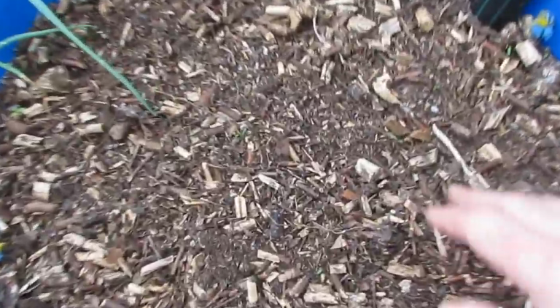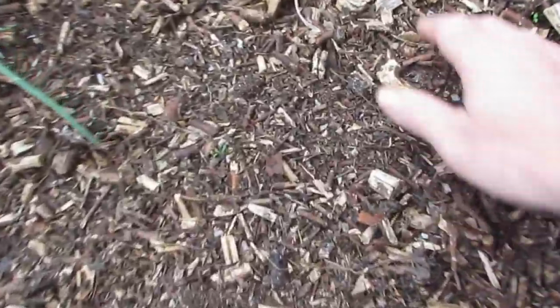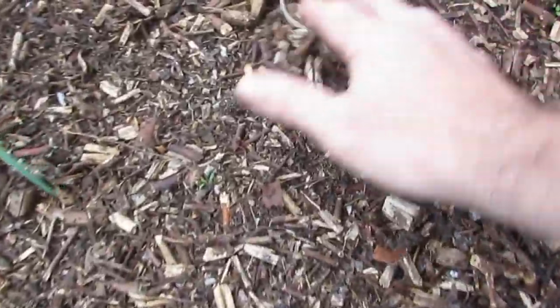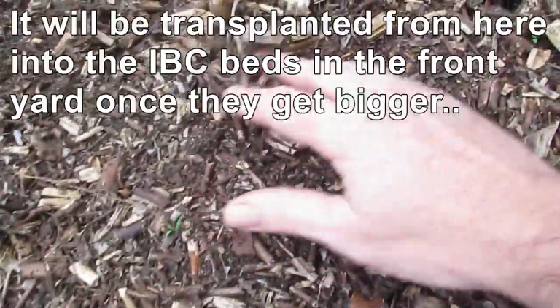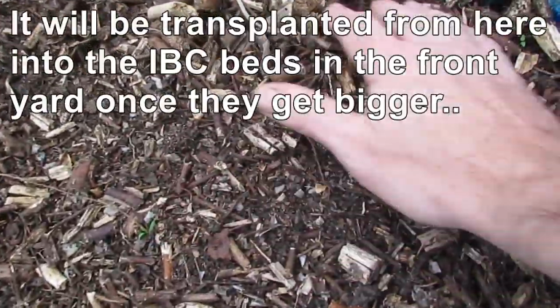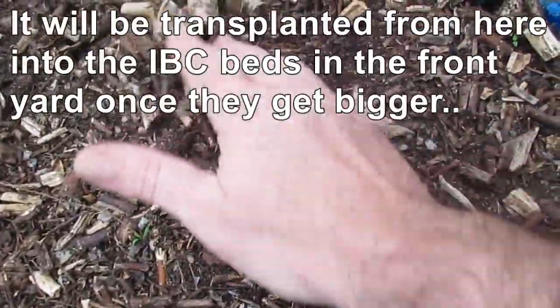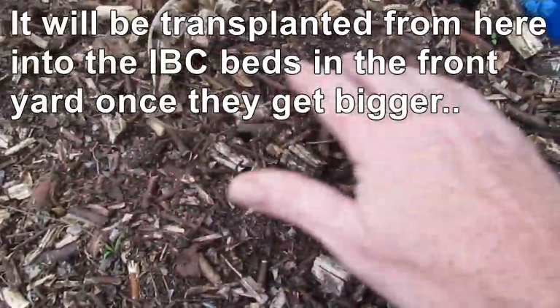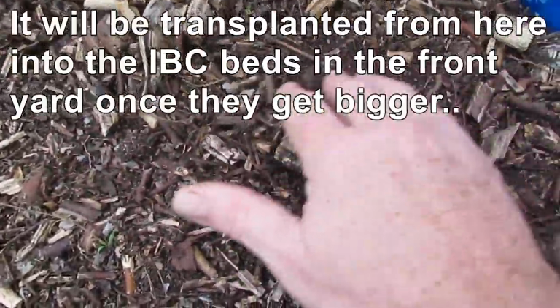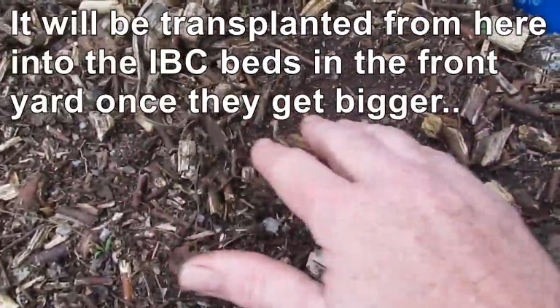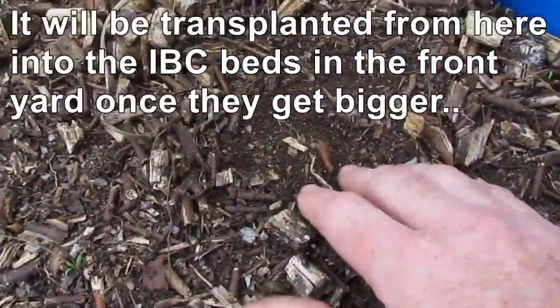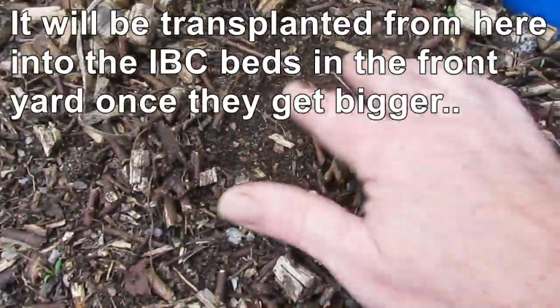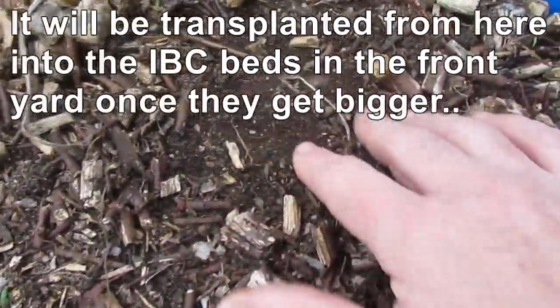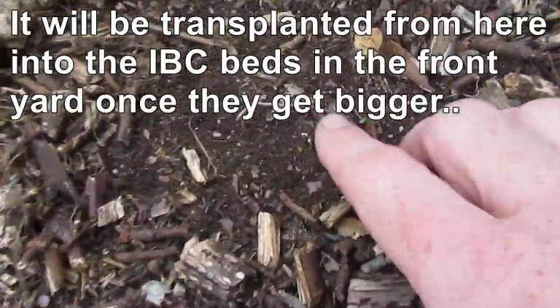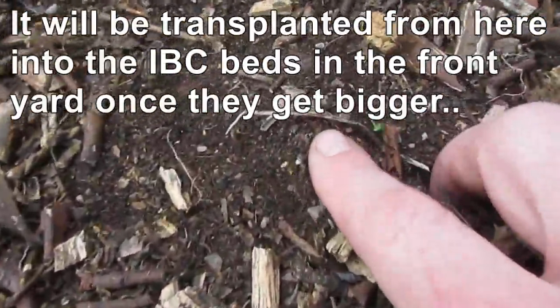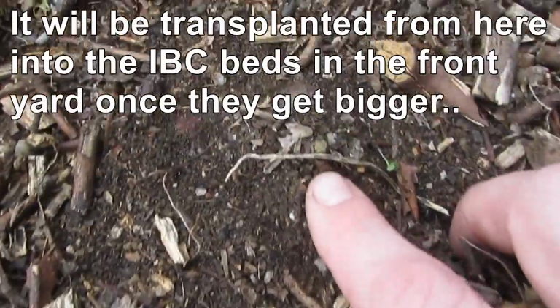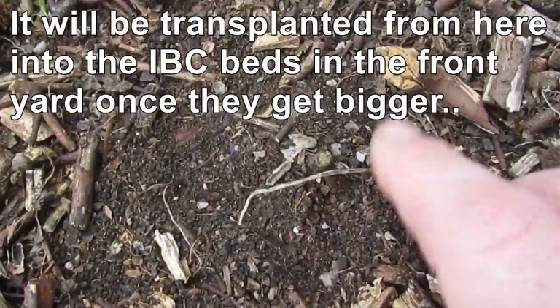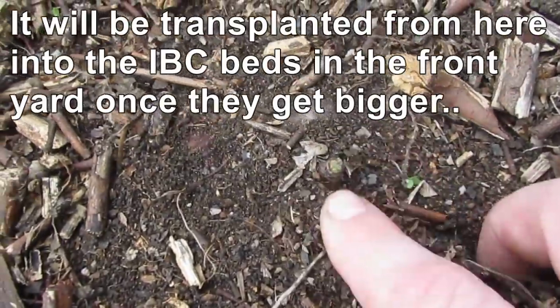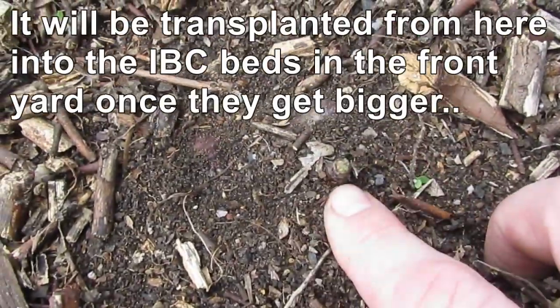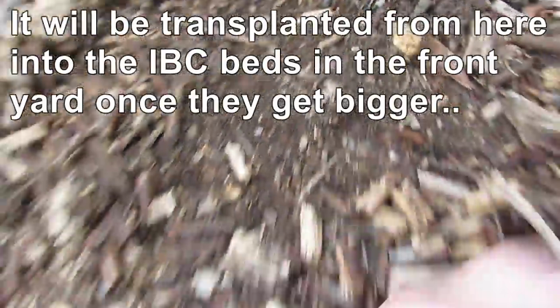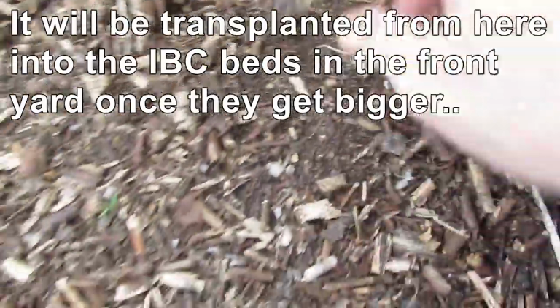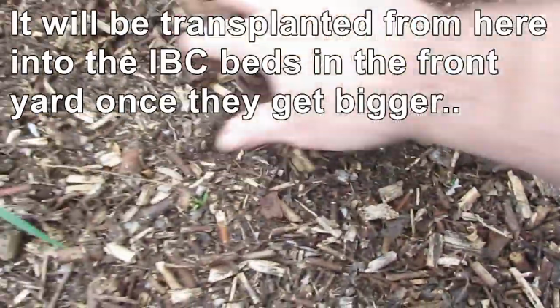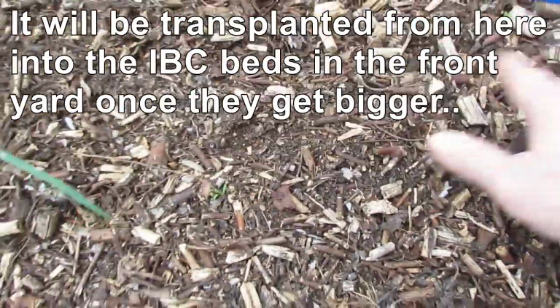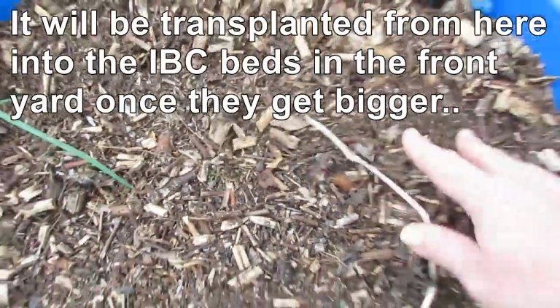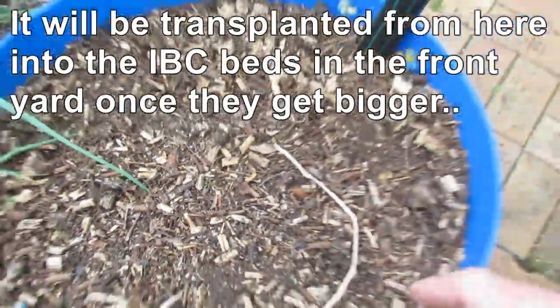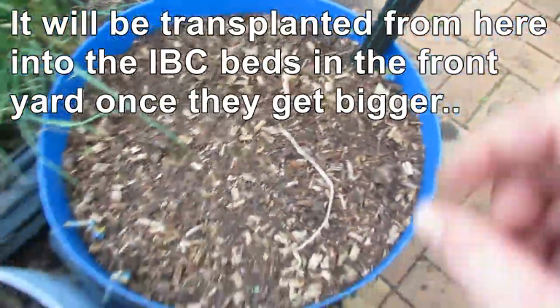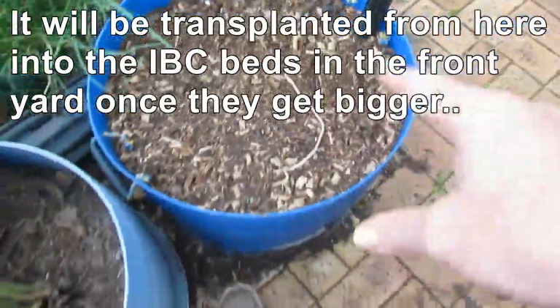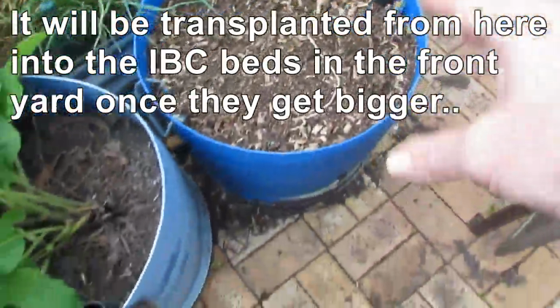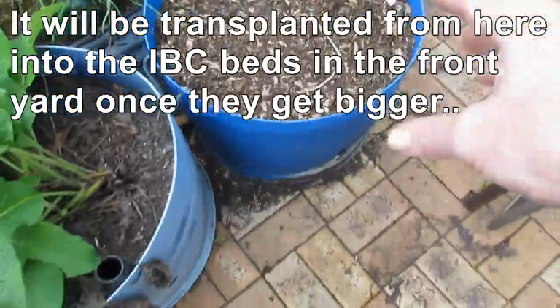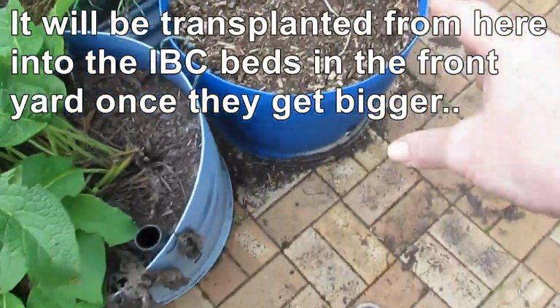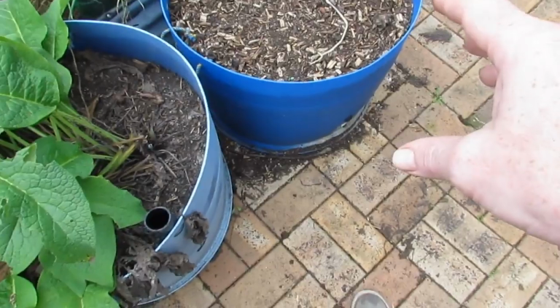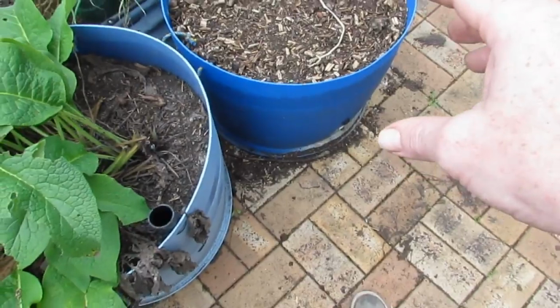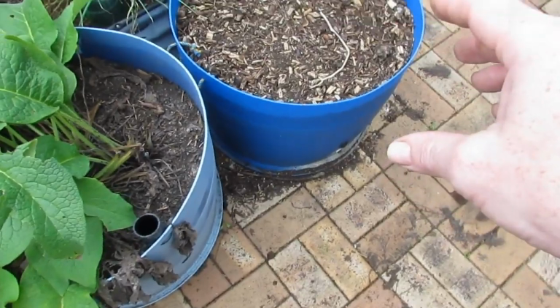Some Yakon has been planted back out and because I'm nosy I had a look and we already have some little green shoots. So hopefully we'll get just as good a harvest with the Yakon this year.